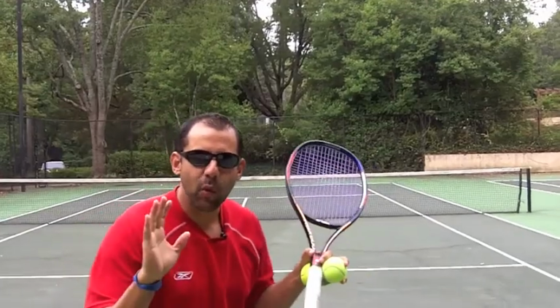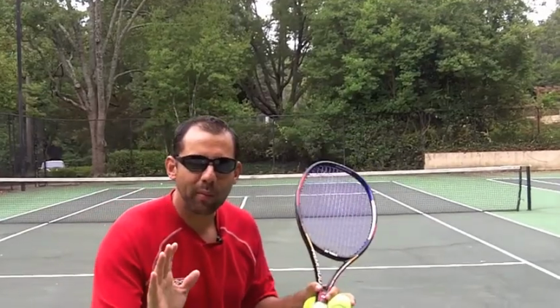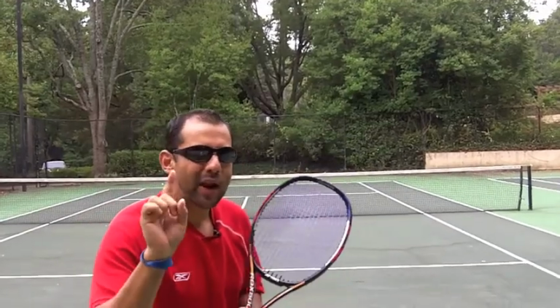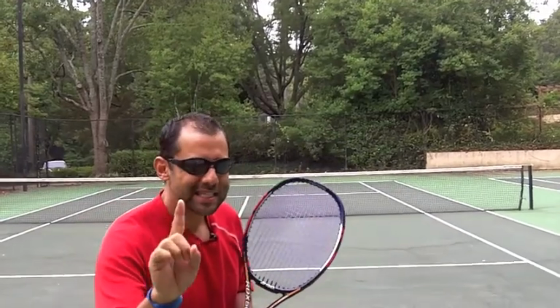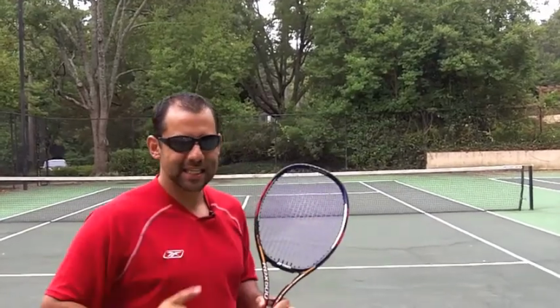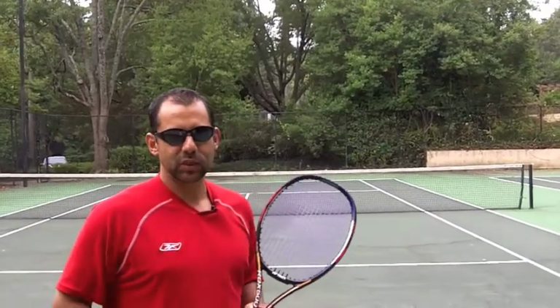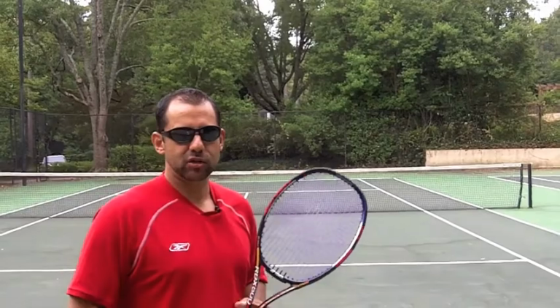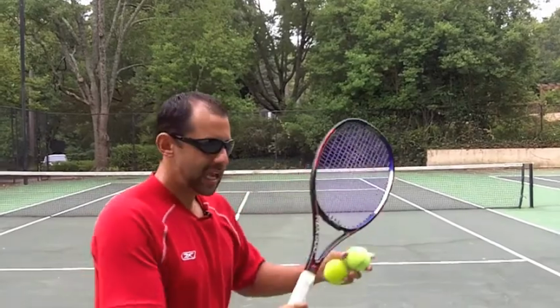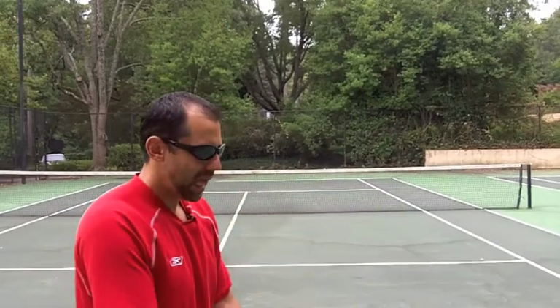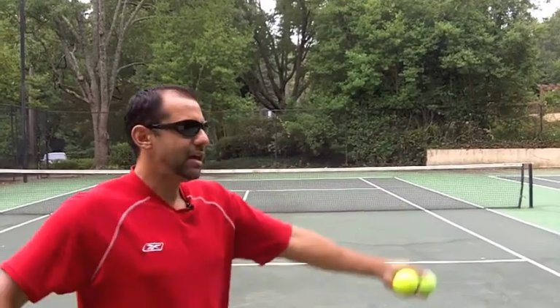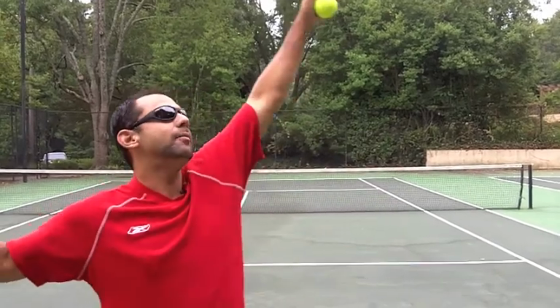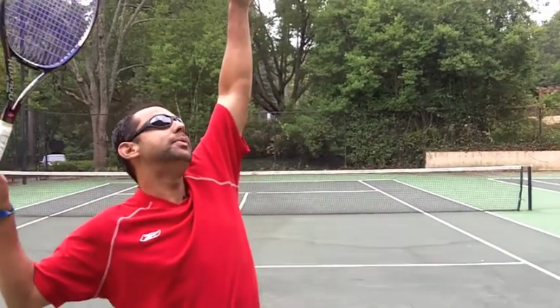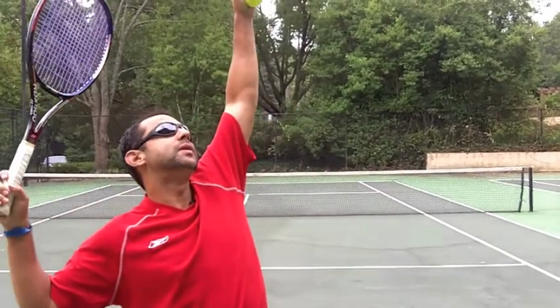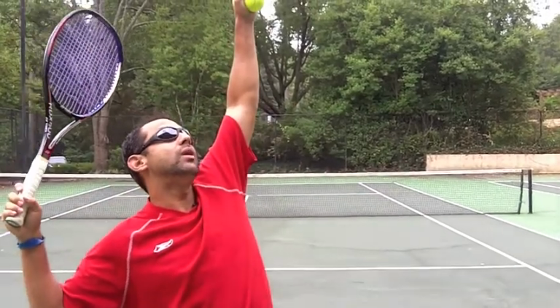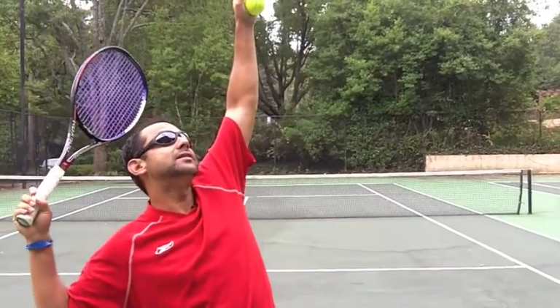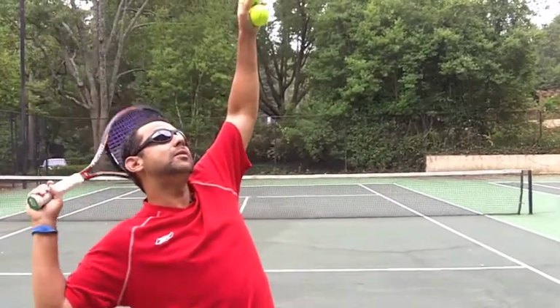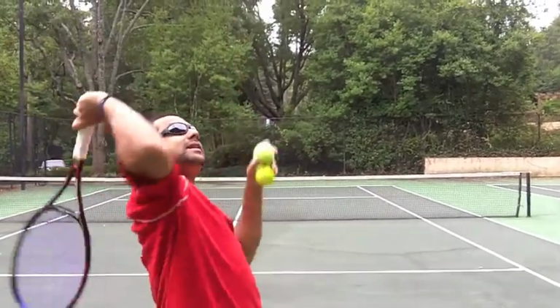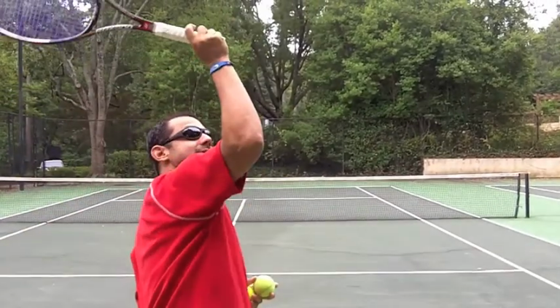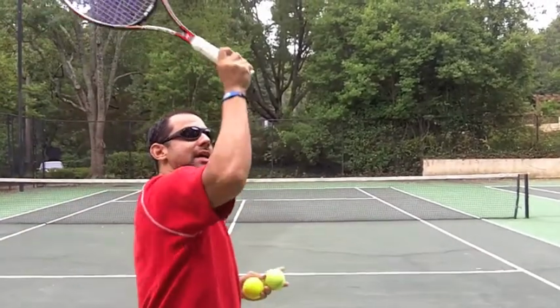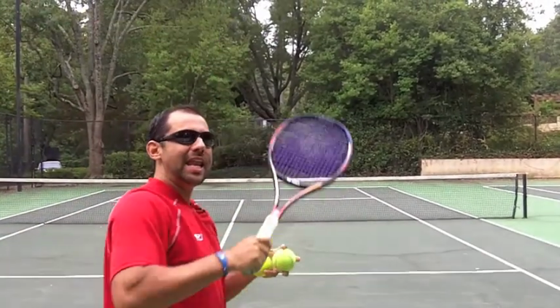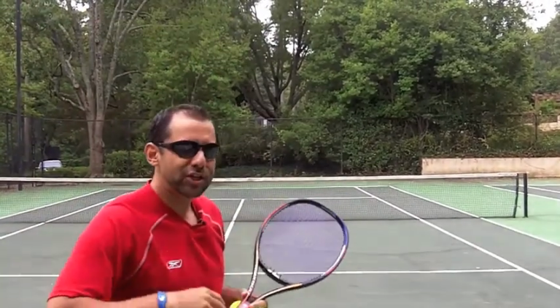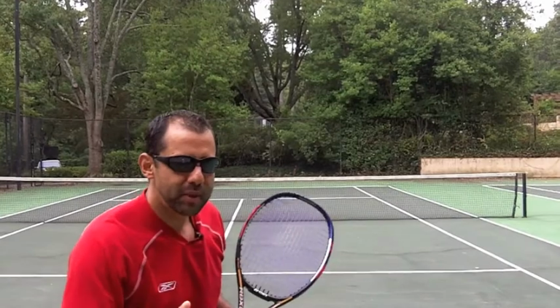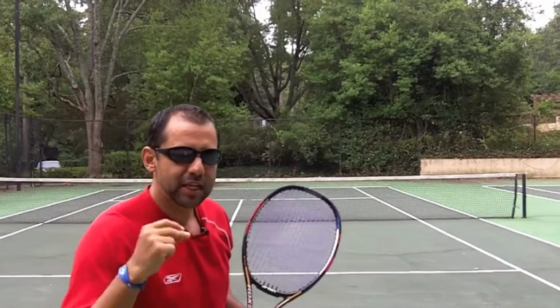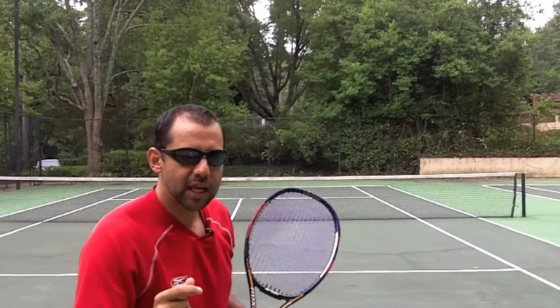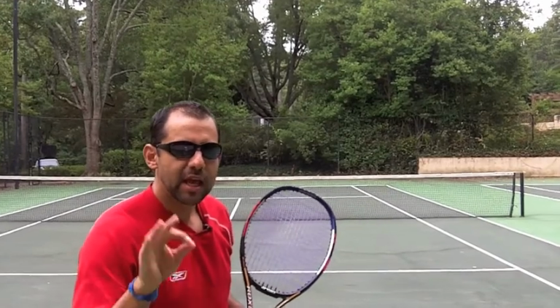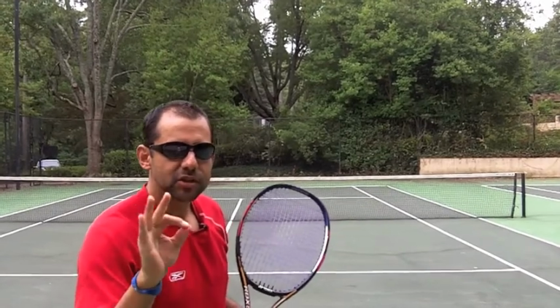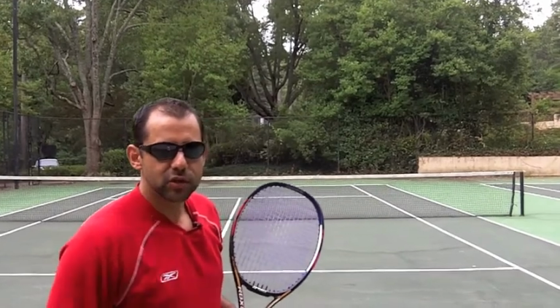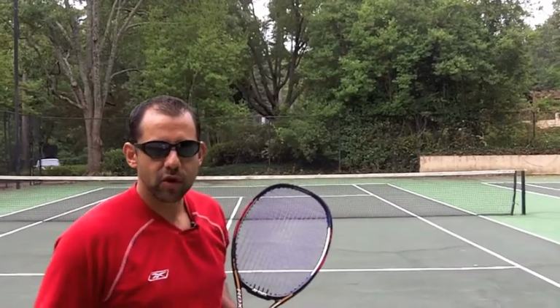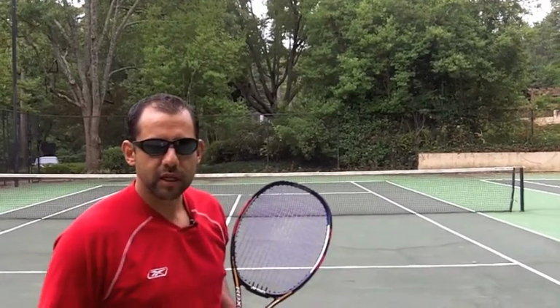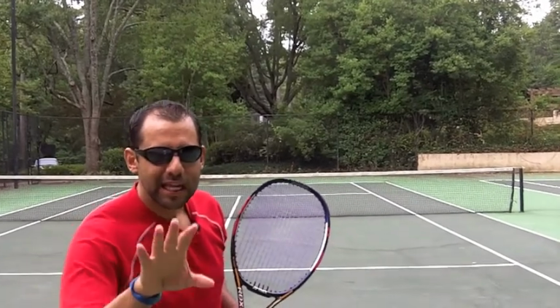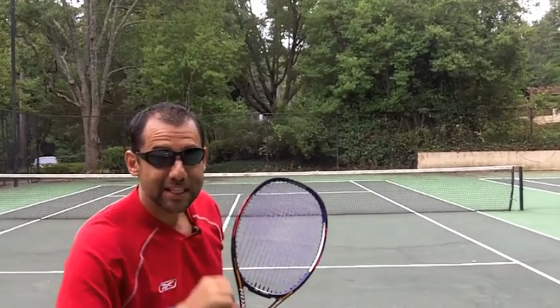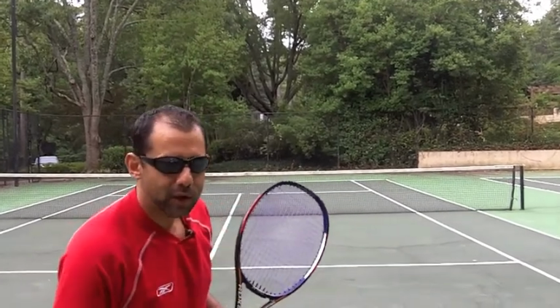So listen, if you want more power and consistency with that serve, keep that left arm up right until you're about to hit — an extra beat, an extra second — and you'll see those serves going in. Let's see if it works.